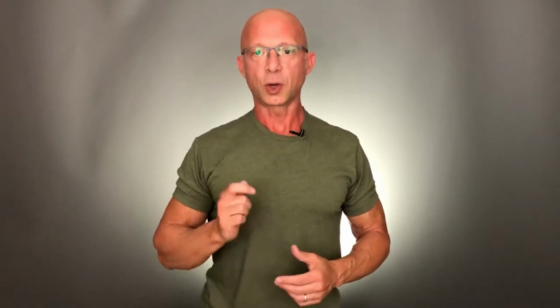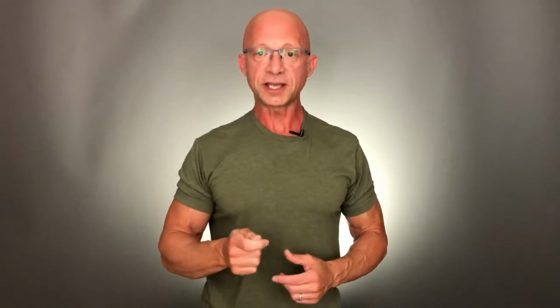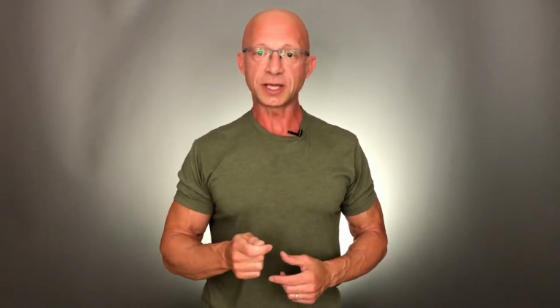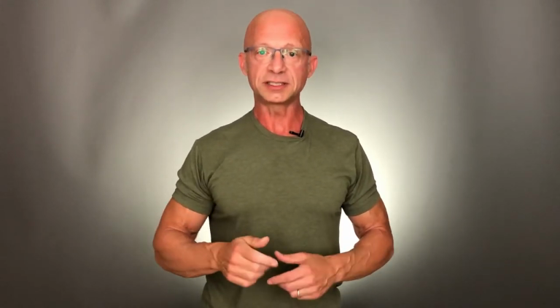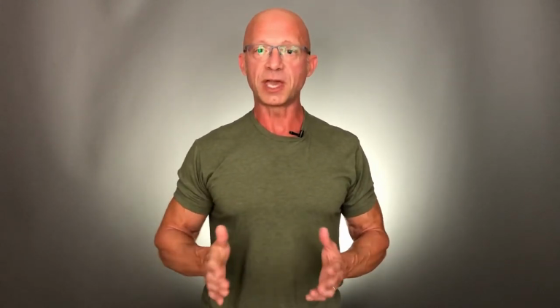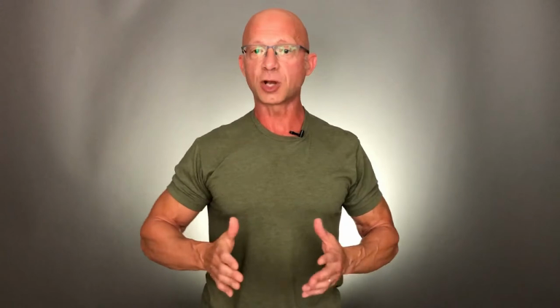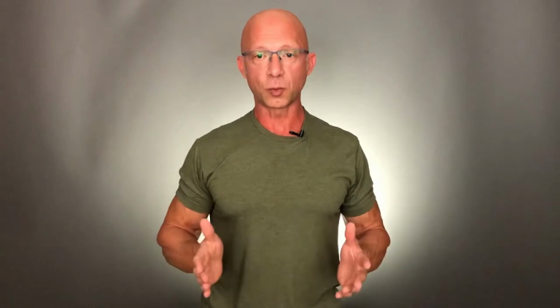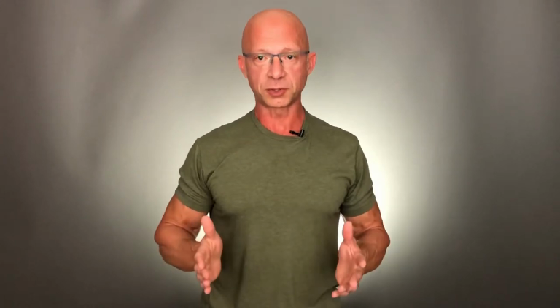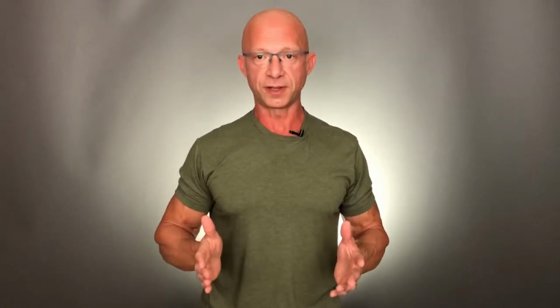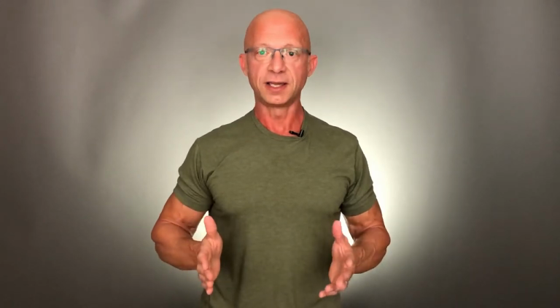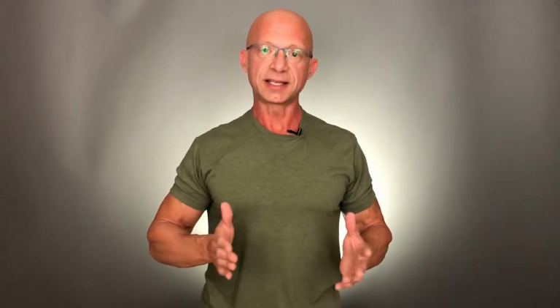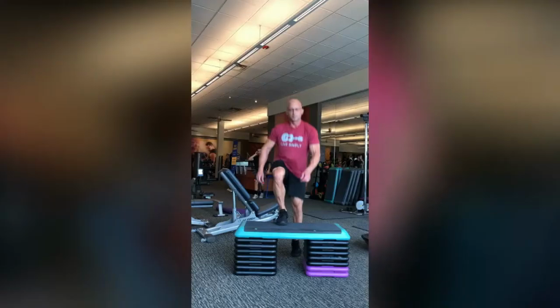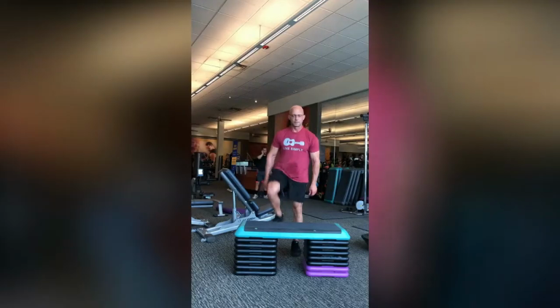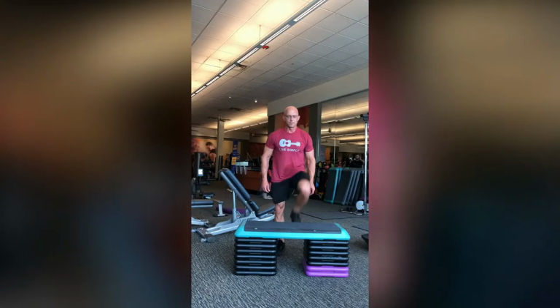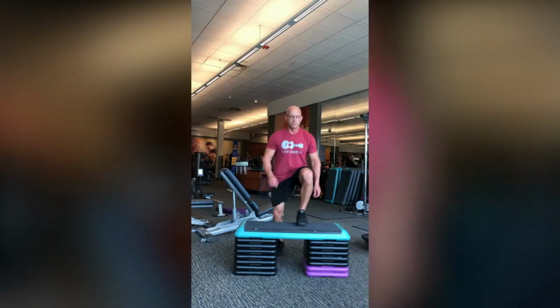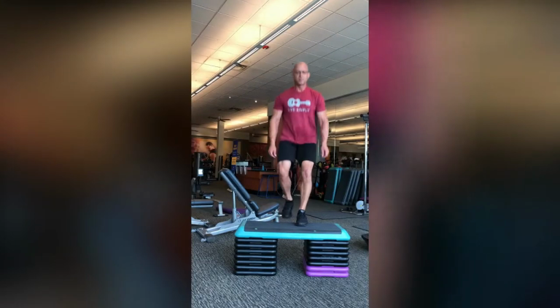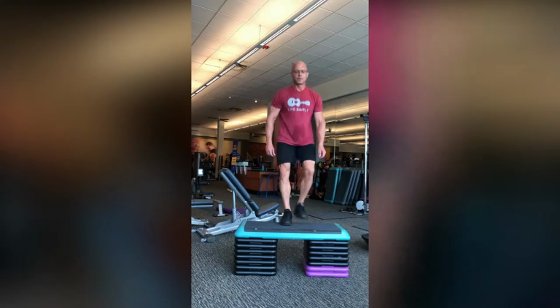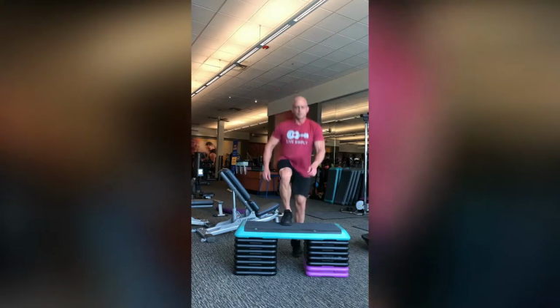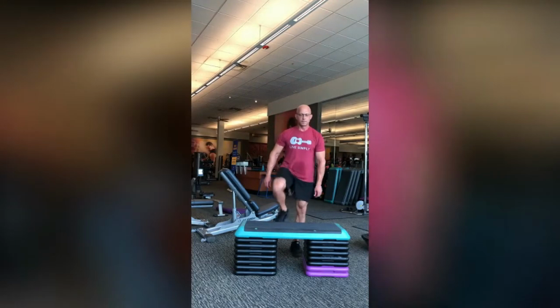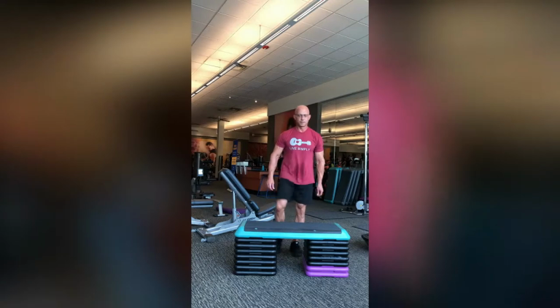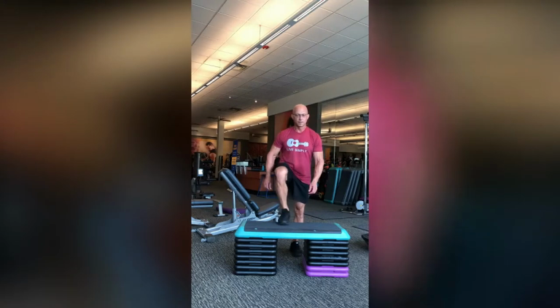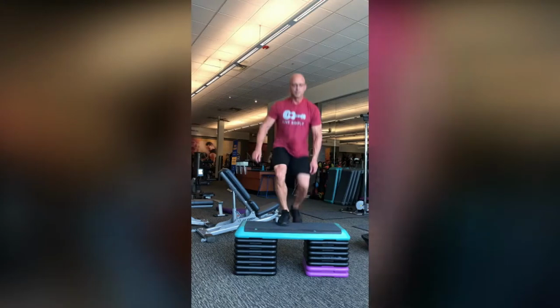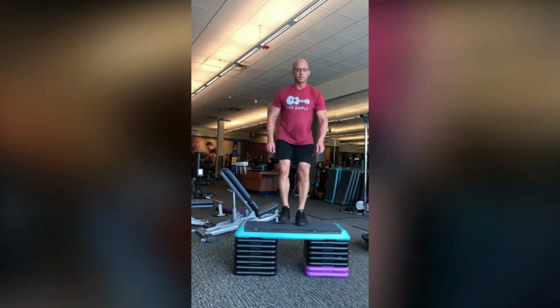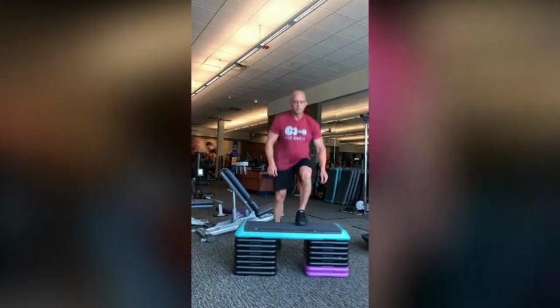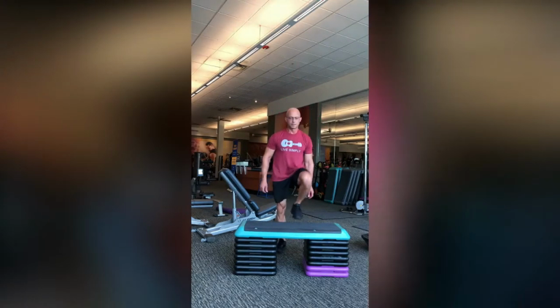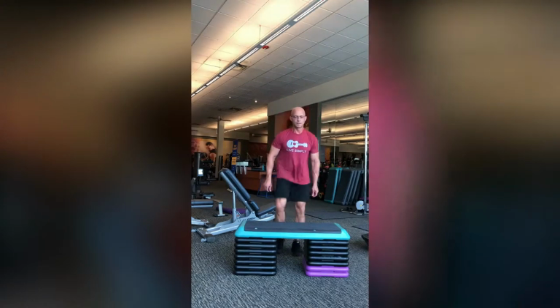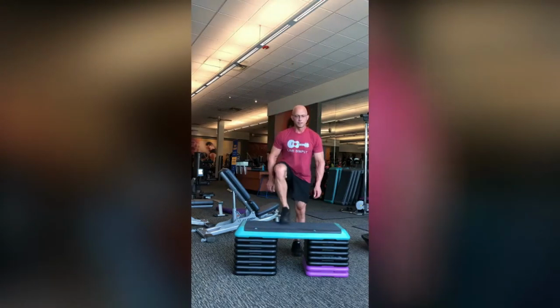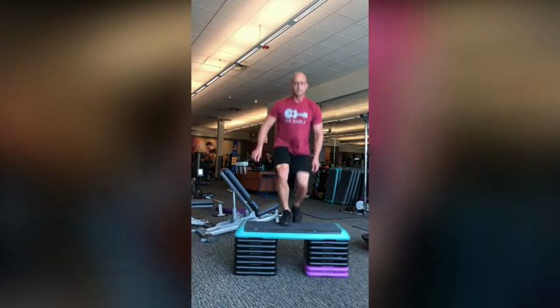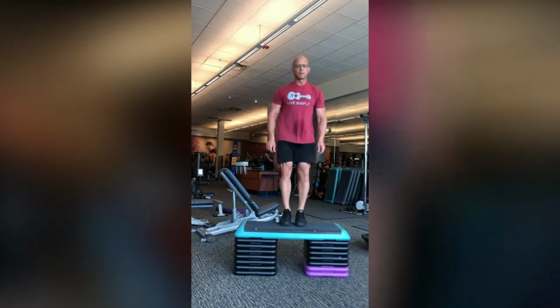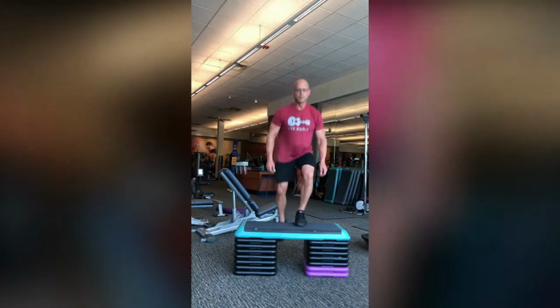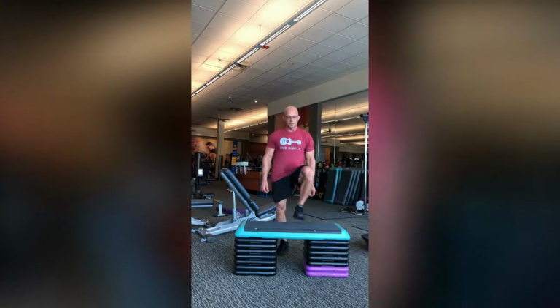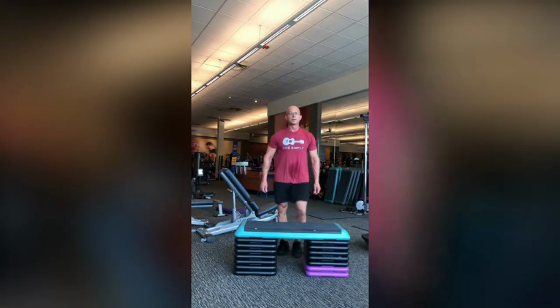The Queen's College Step Test is a measure of cardiorespiratory fitness and it consists of three minutes of stepping up and down on a 16 and a quarter inch step at a set rate of 88 beats per minute for women and 96 beats per minute for men.